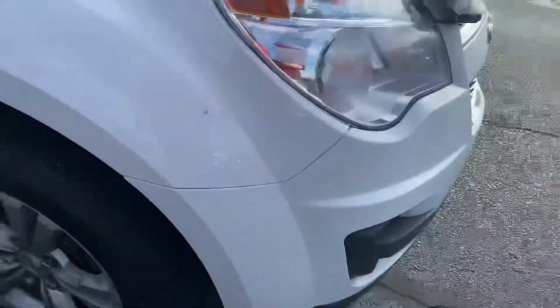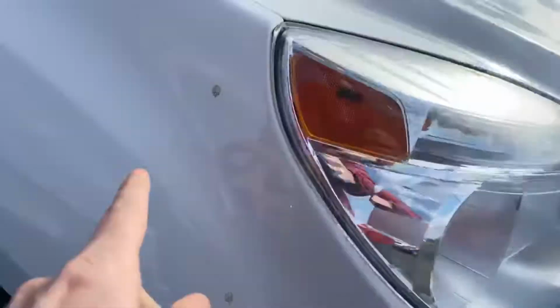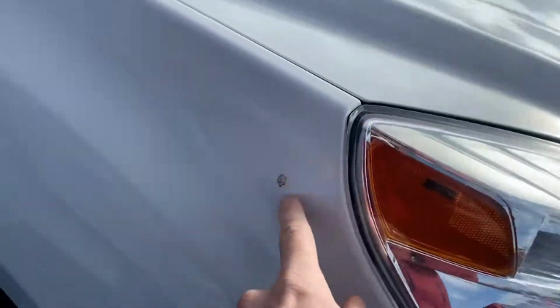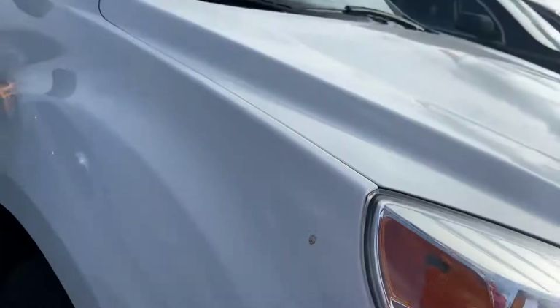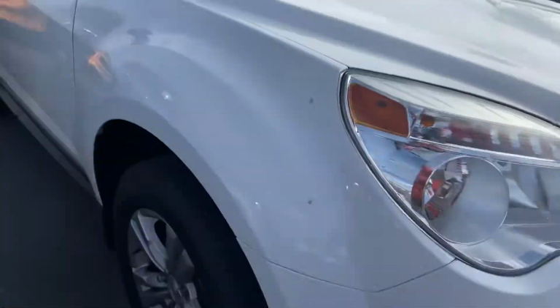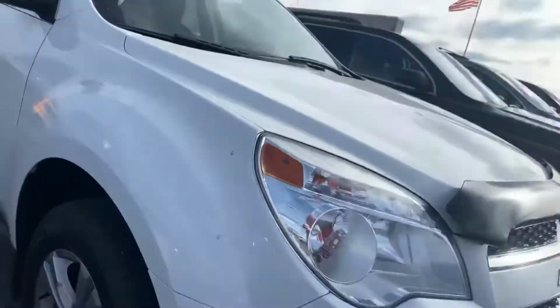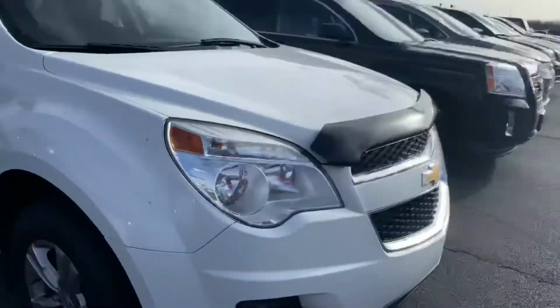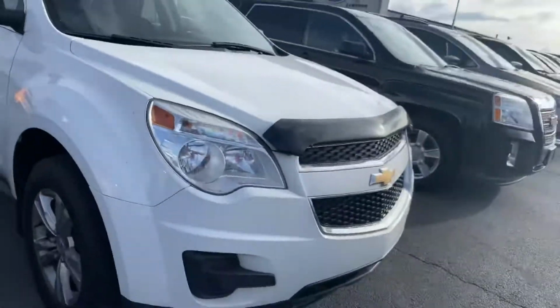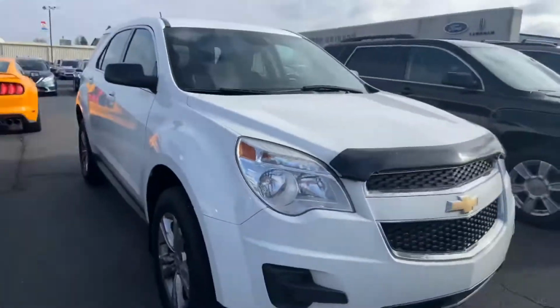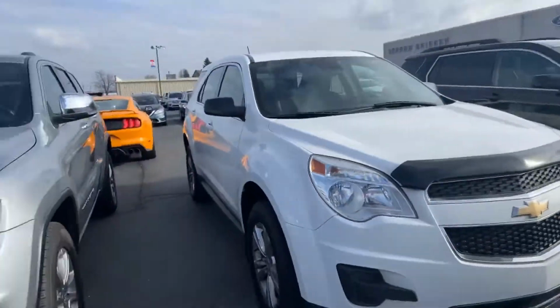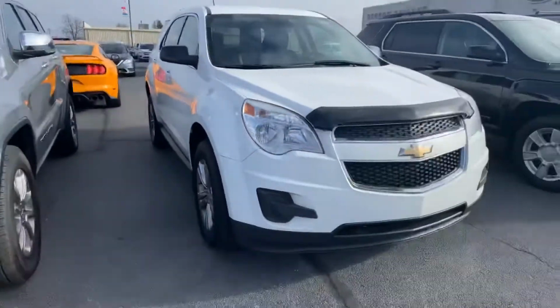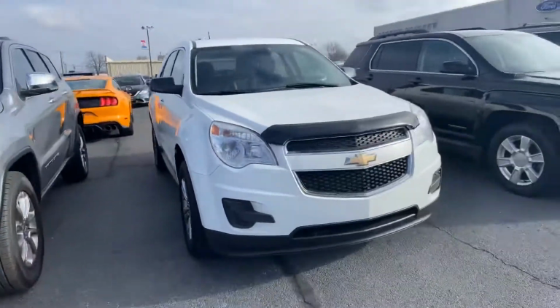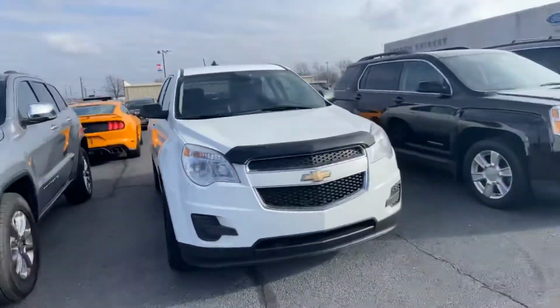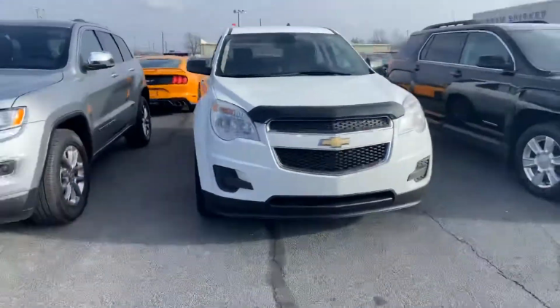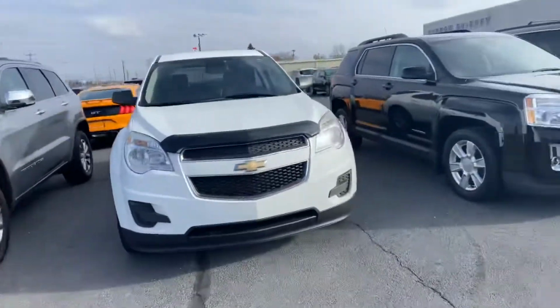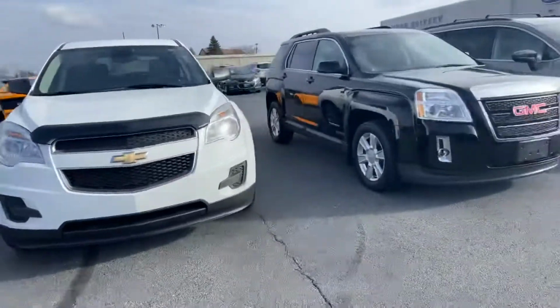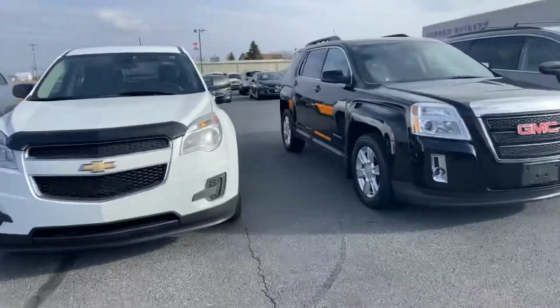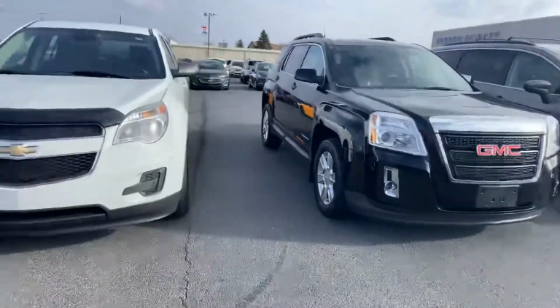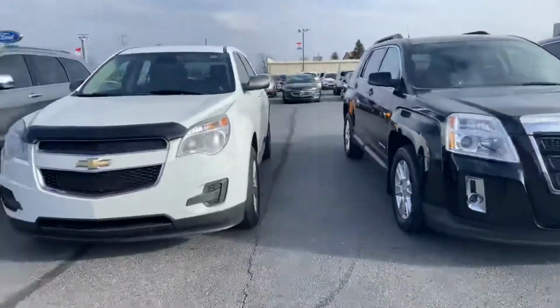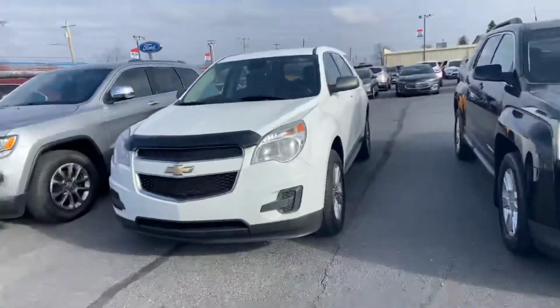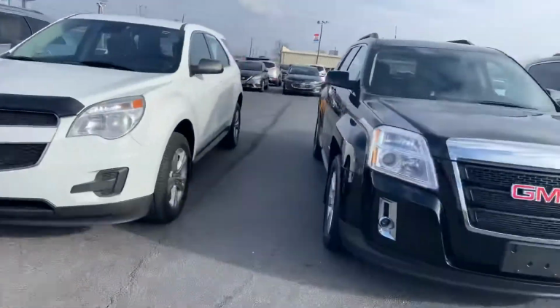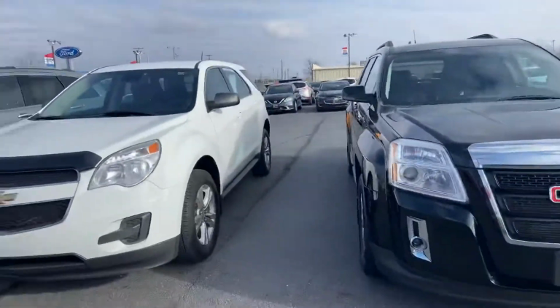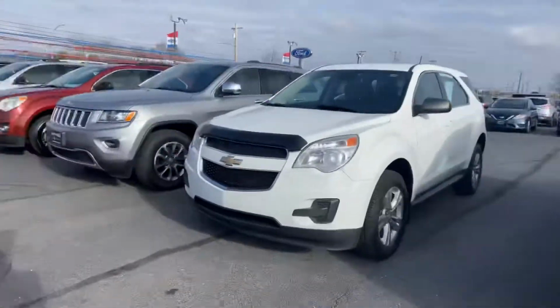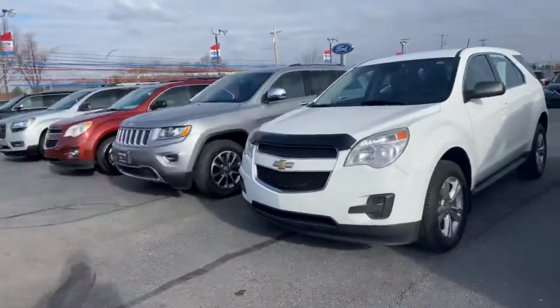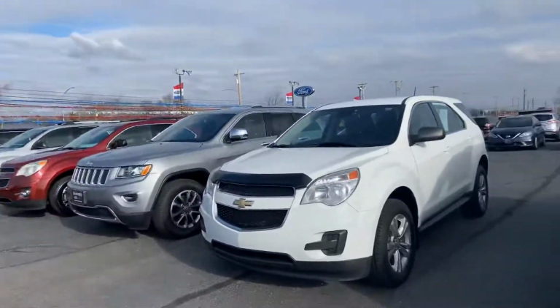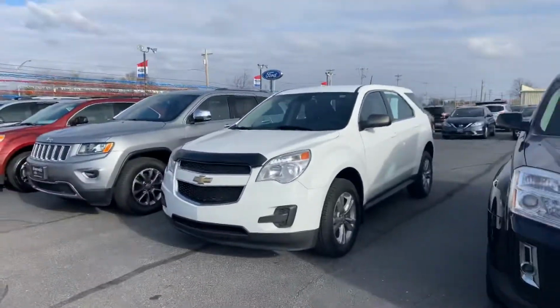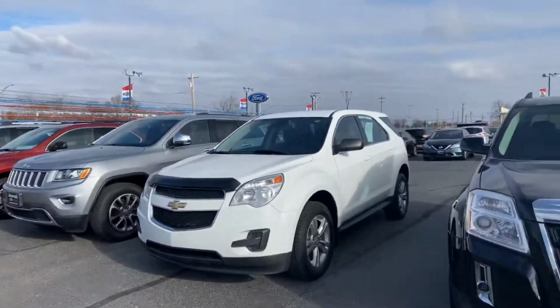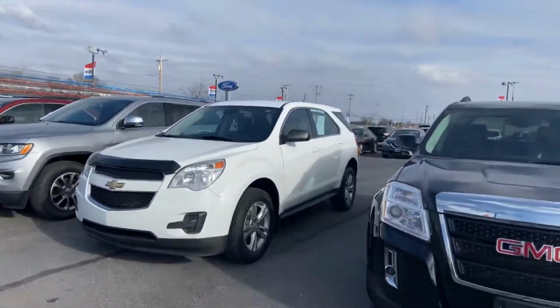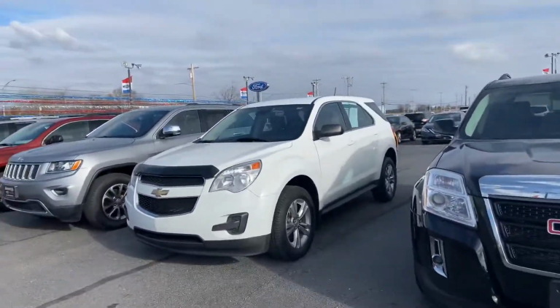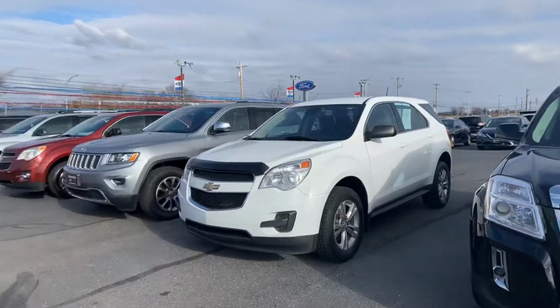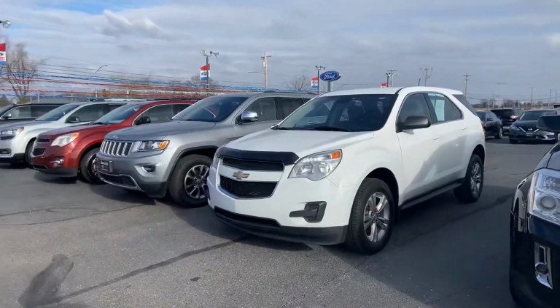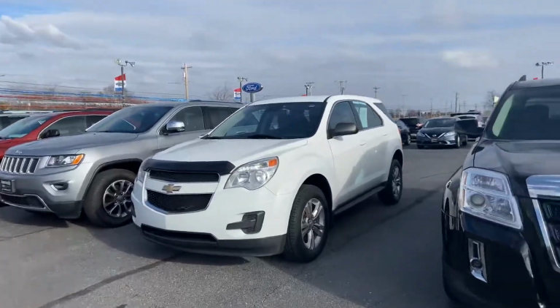Just dirt that simply needs to be cleaned off, but to be frank with you, this Equinox looks pretty darn clean, and it is here today.